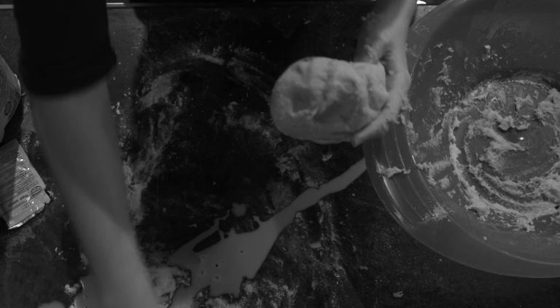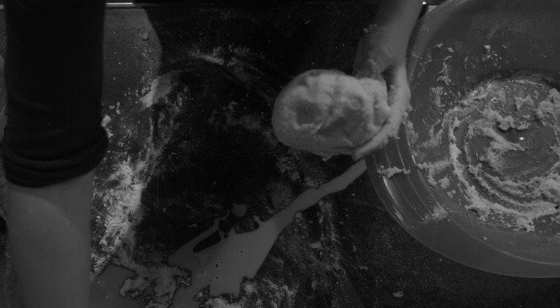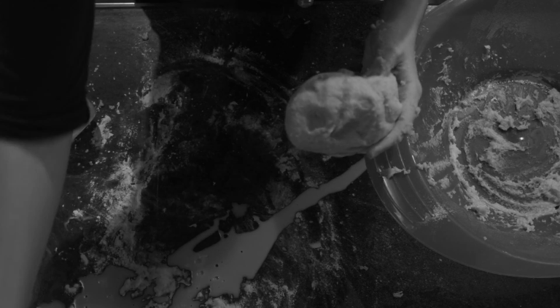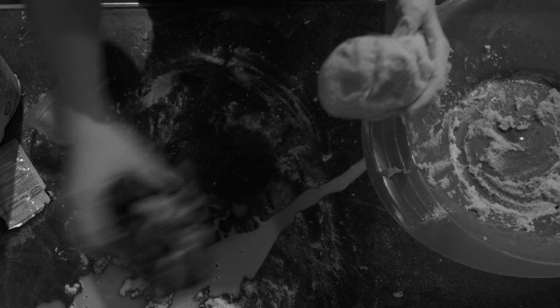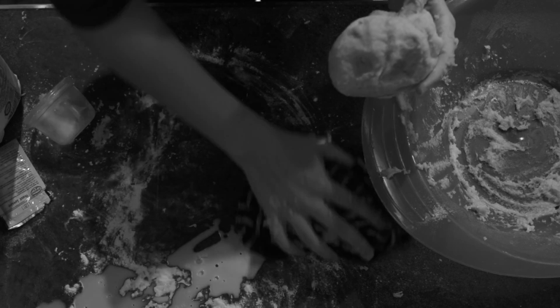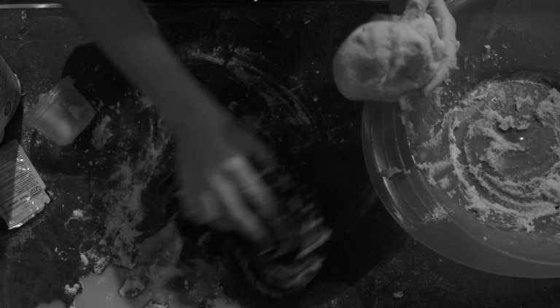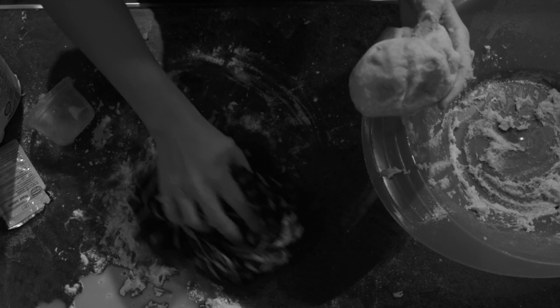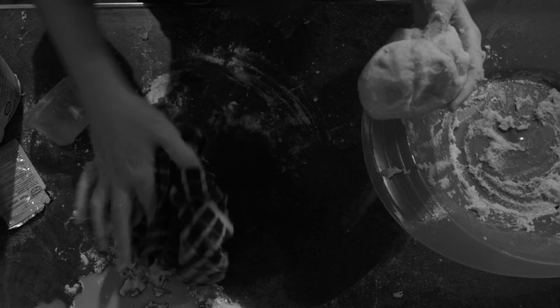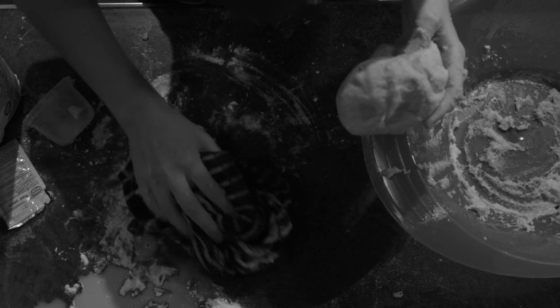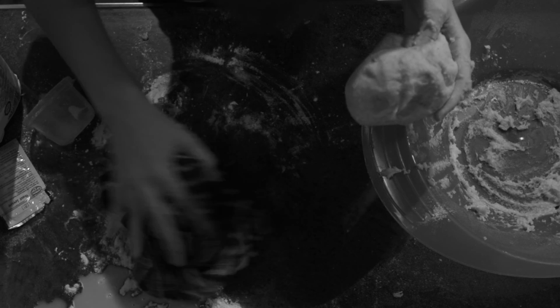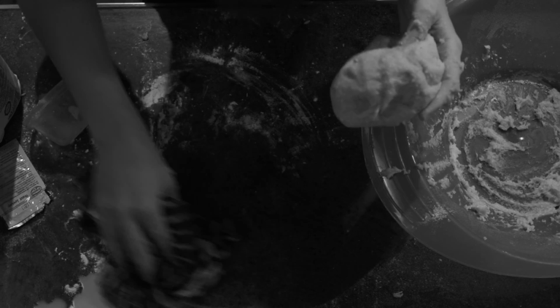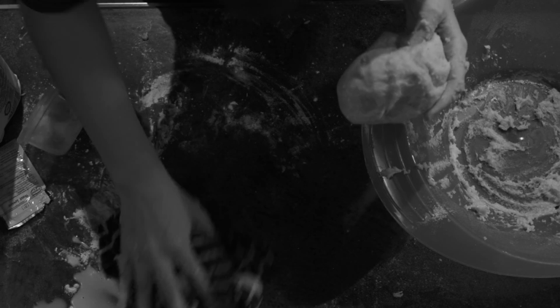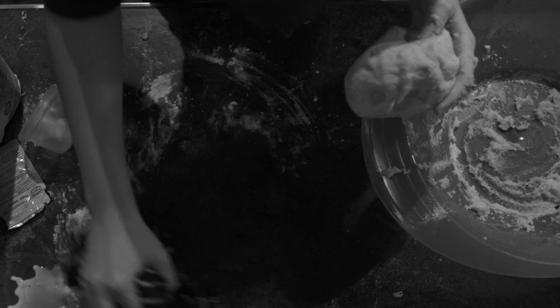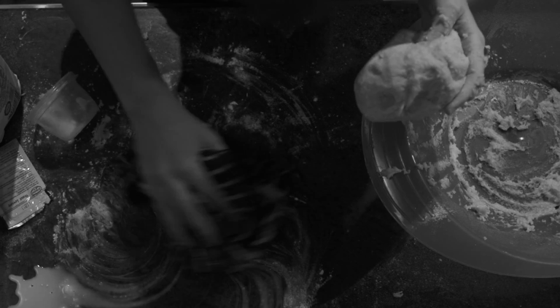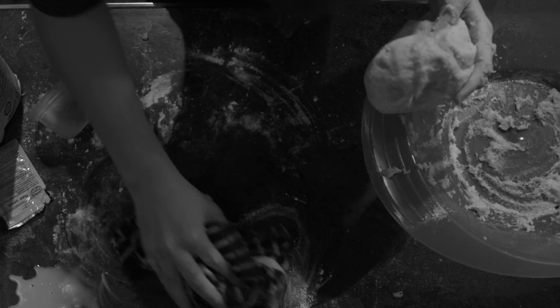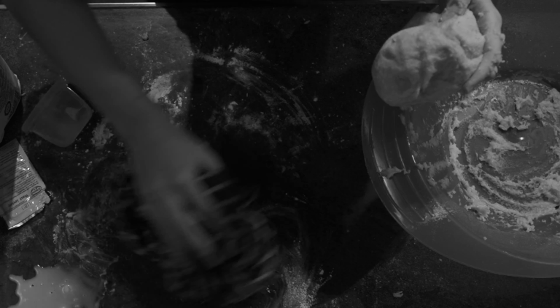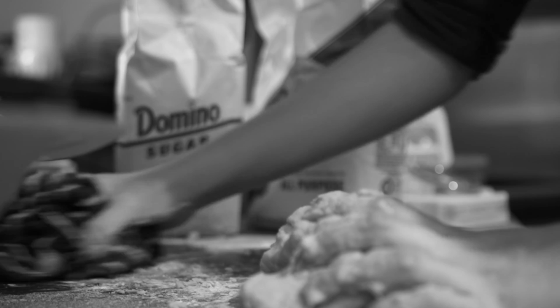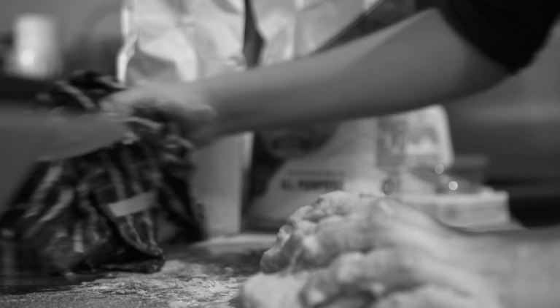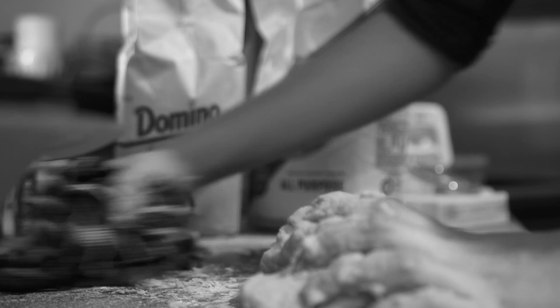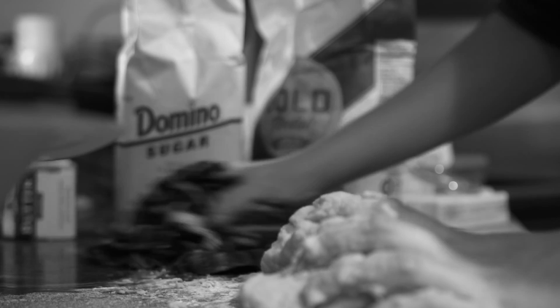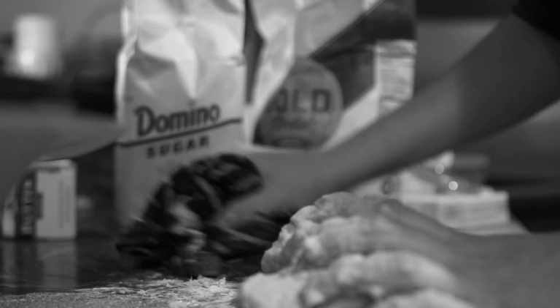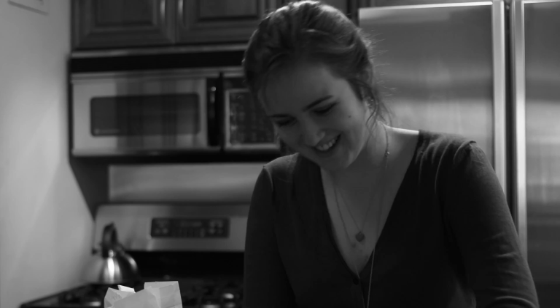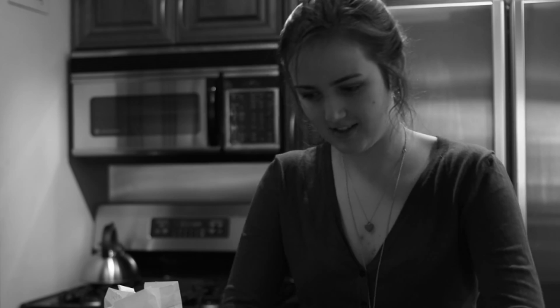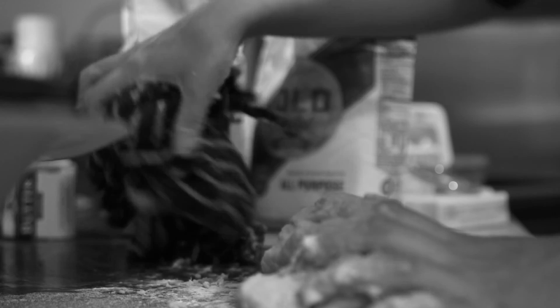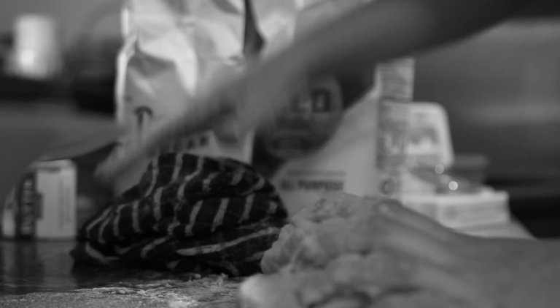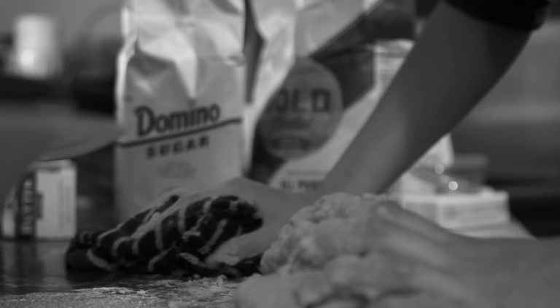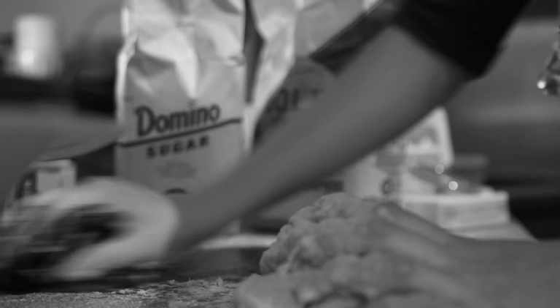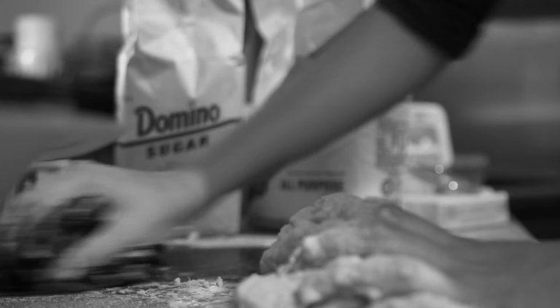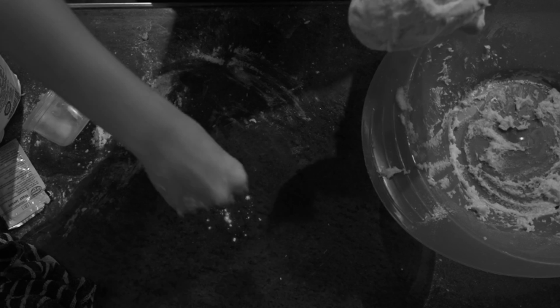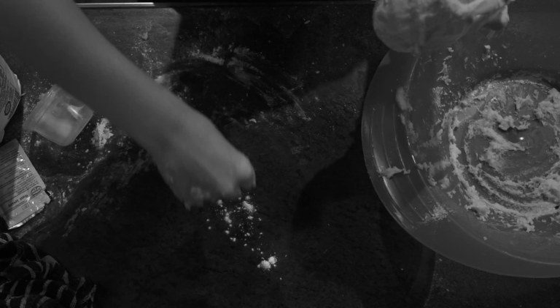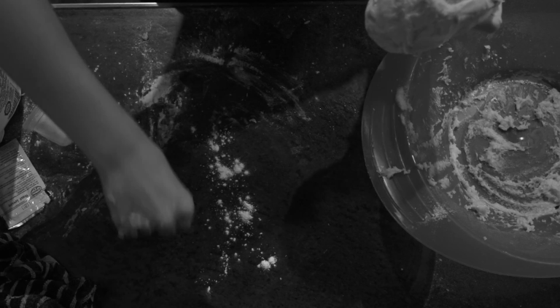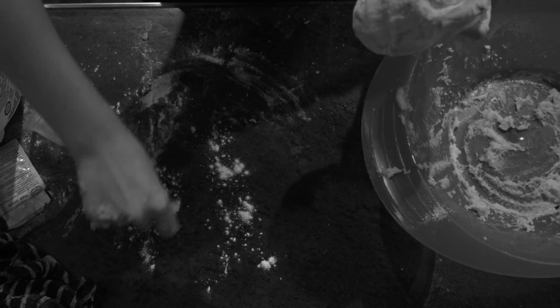Or maybe I would look Hispanic if I got down on my knees to scrub your bathroom floors. "Yes, señora, I clean good, yes." Knead the dough some more.